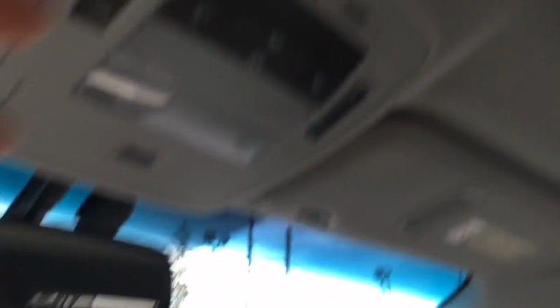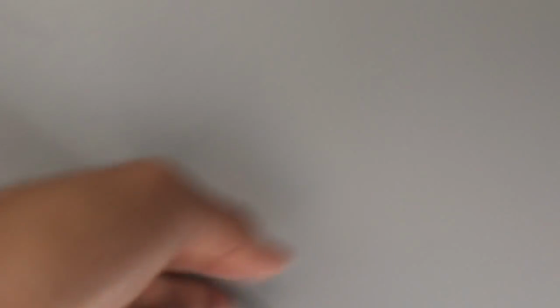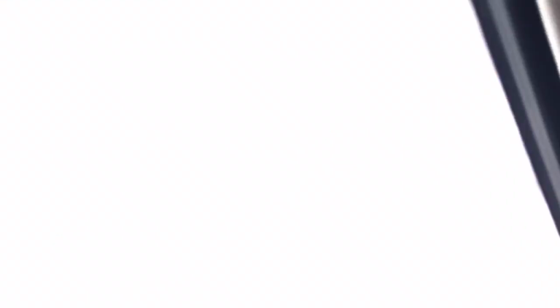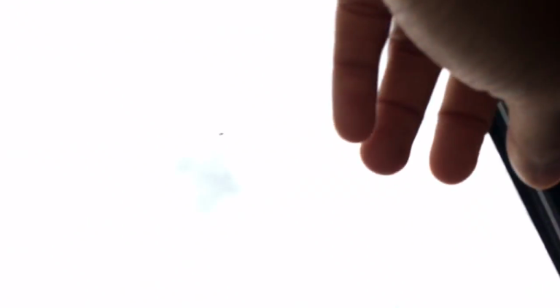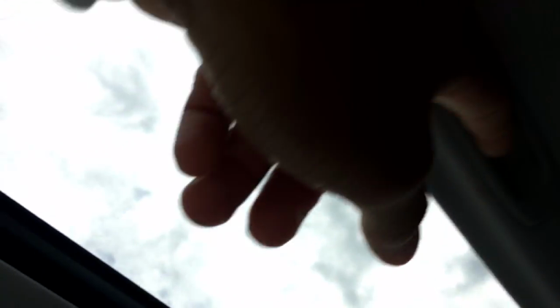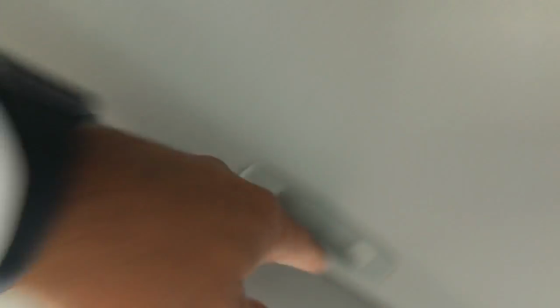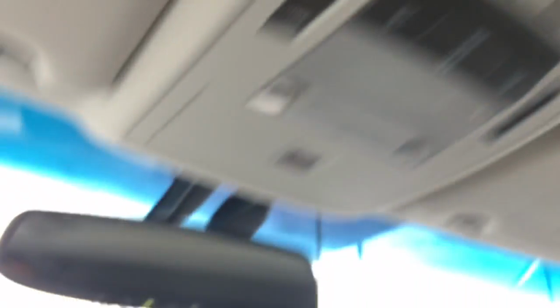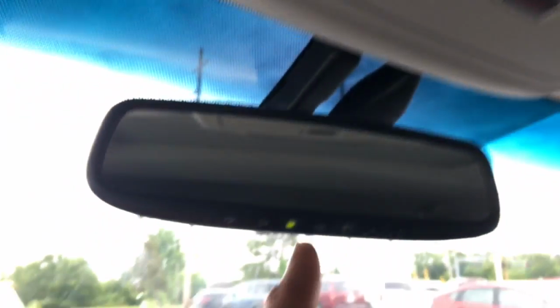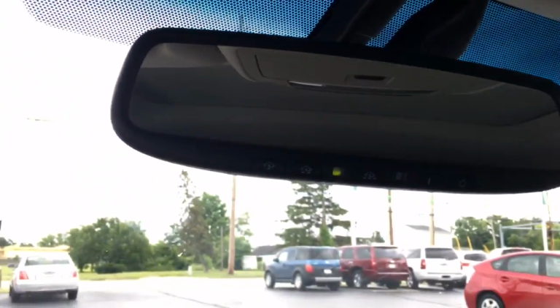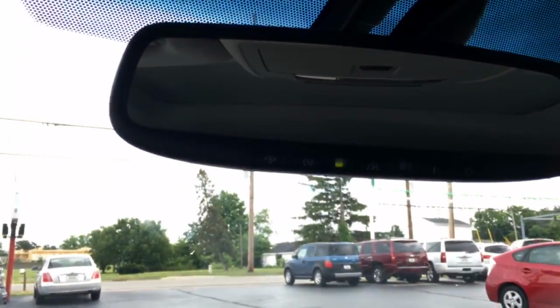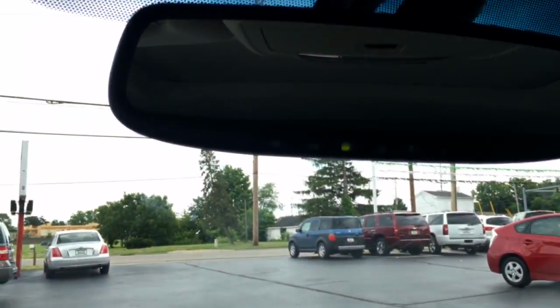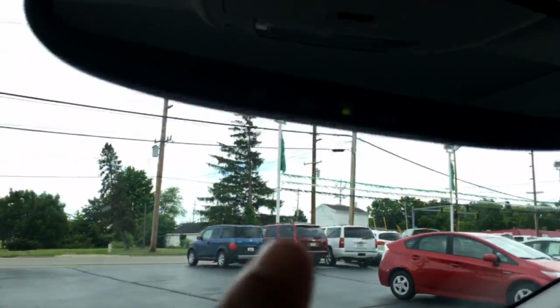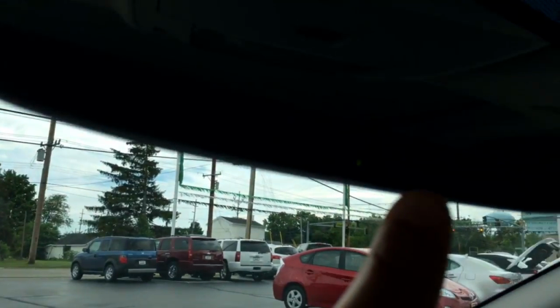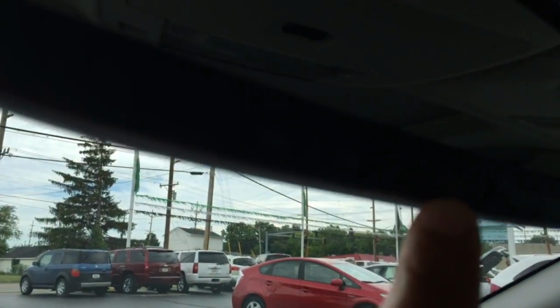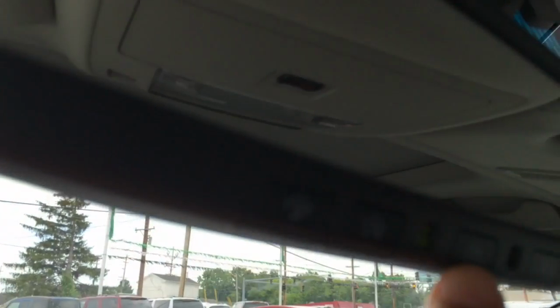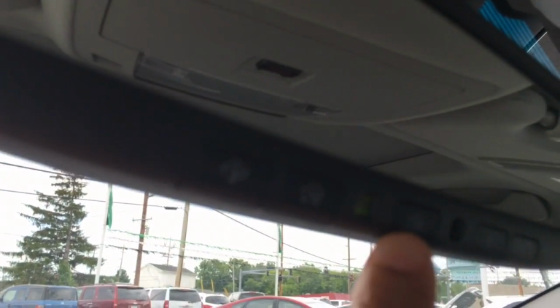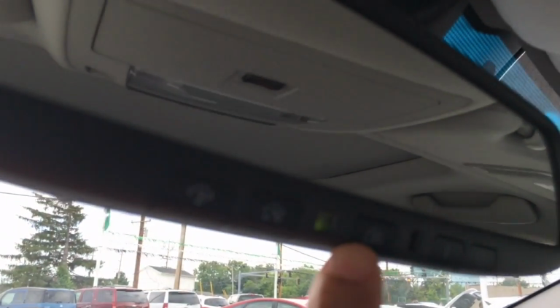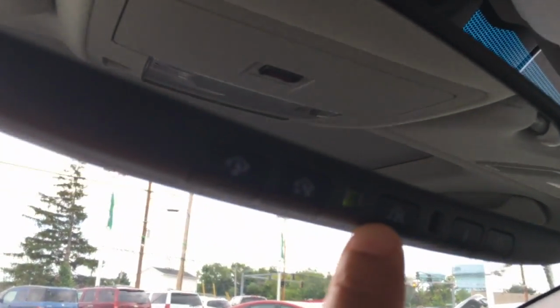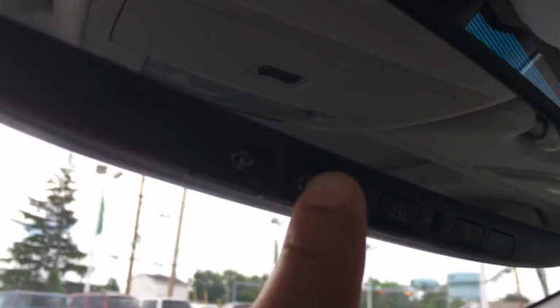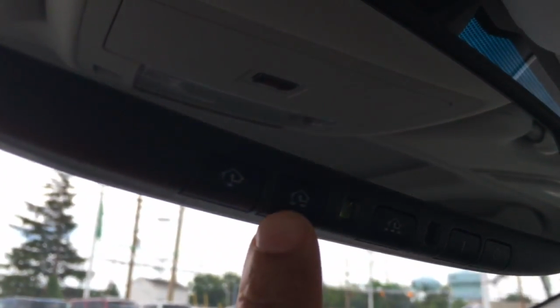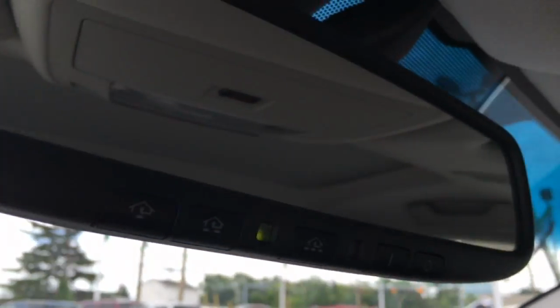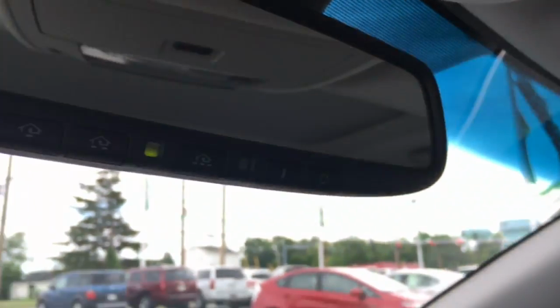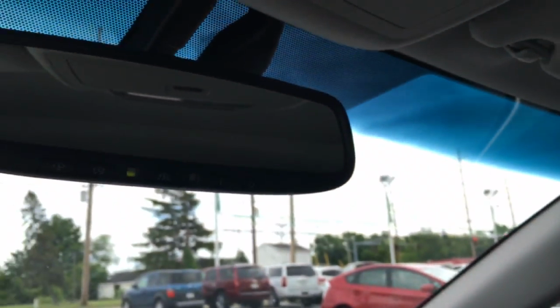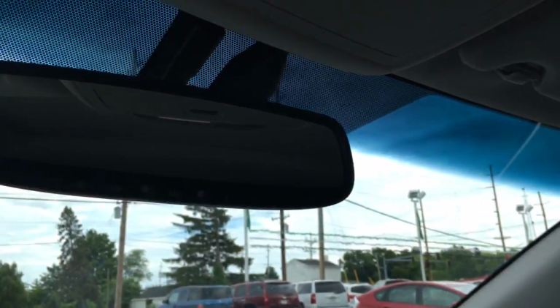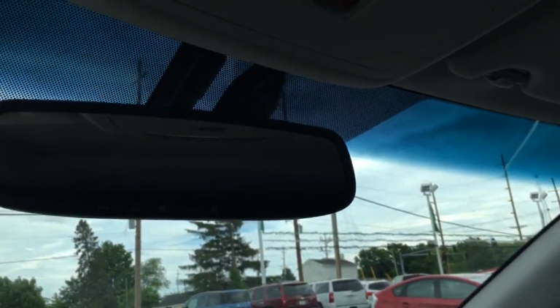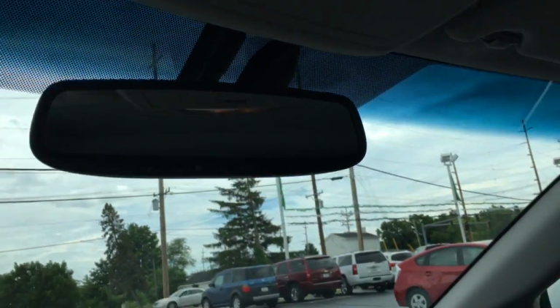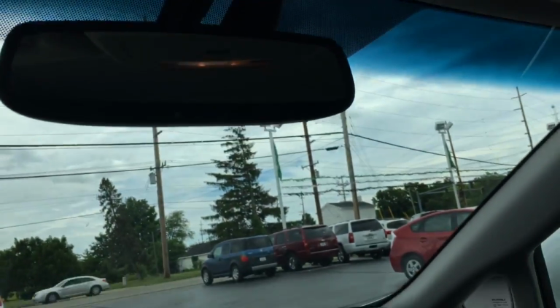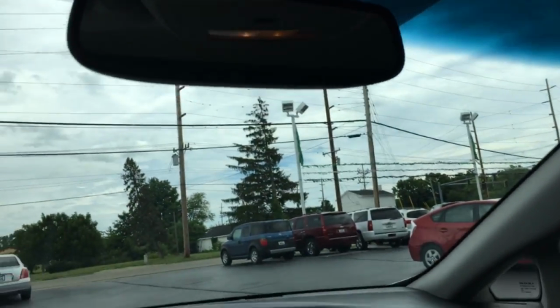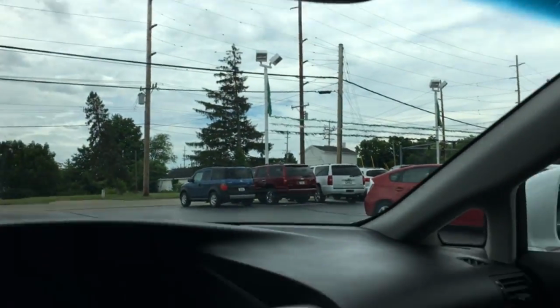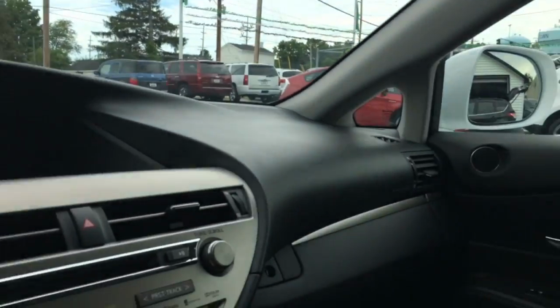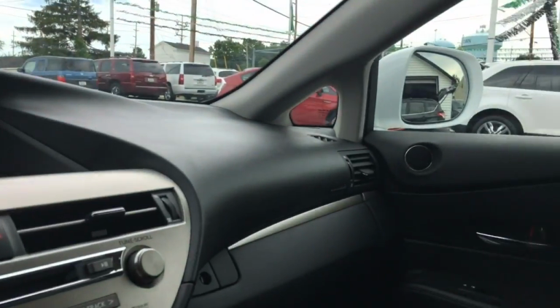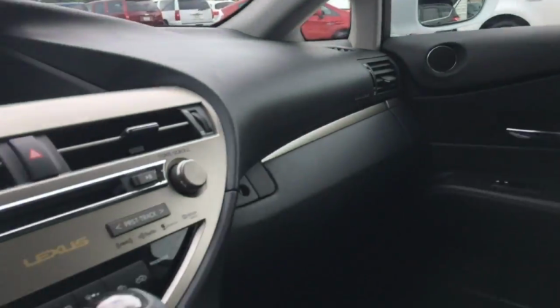You've got your power sunroof, and a HomeLink system to program your garage door opener — you can see it on the mirror there. Just every single option you could ever want.